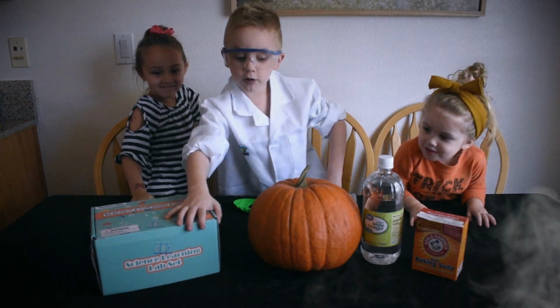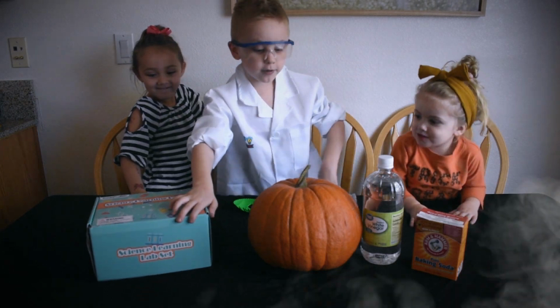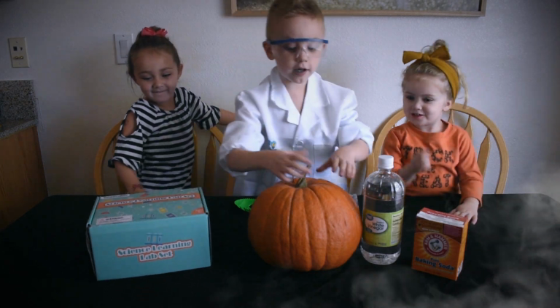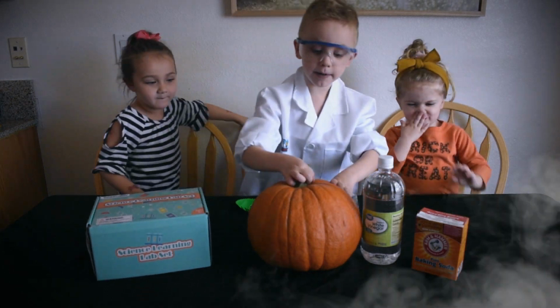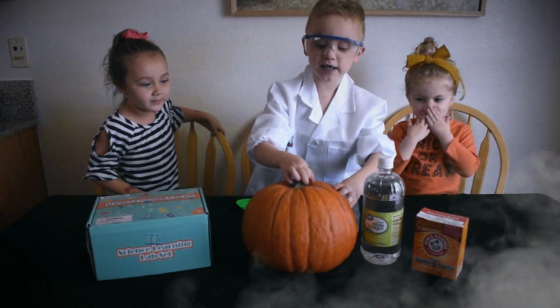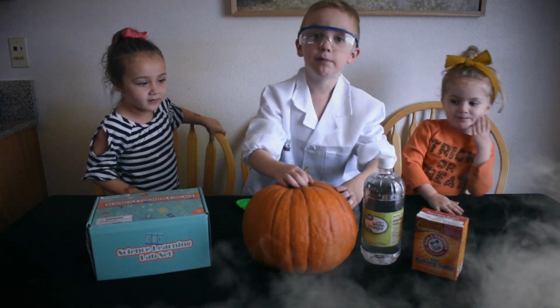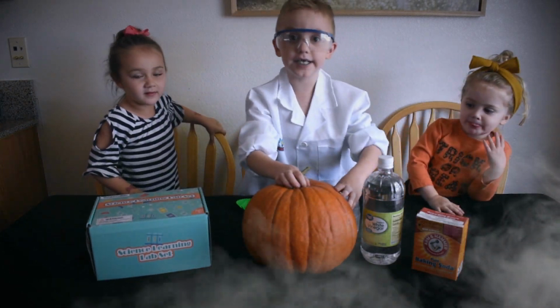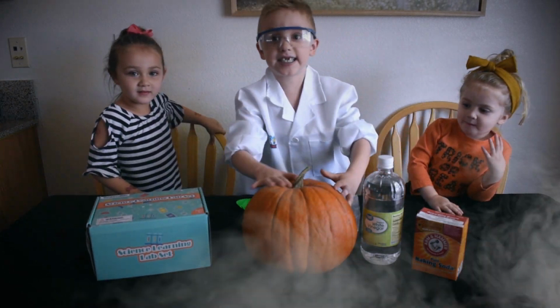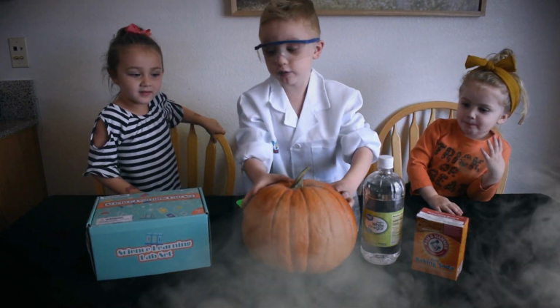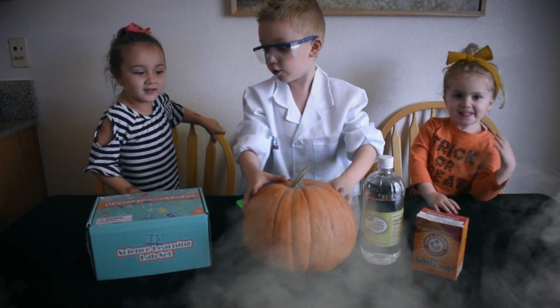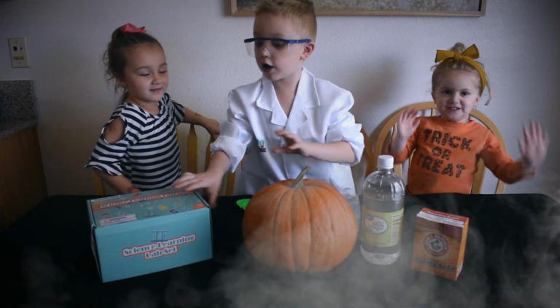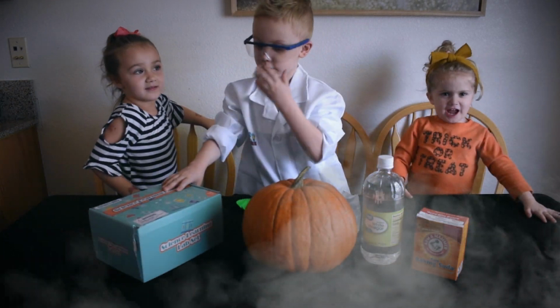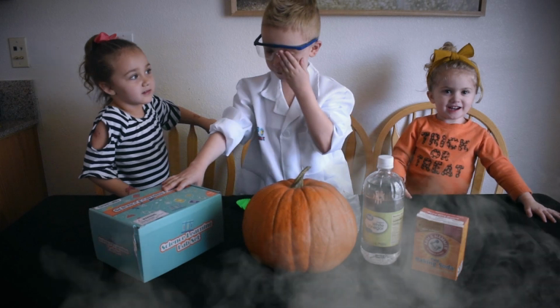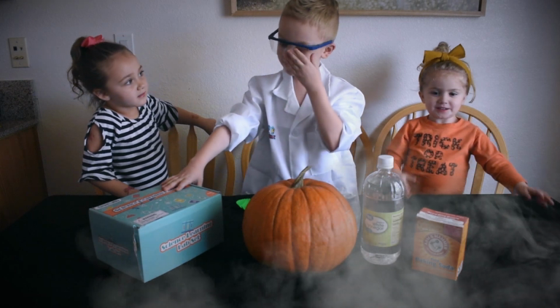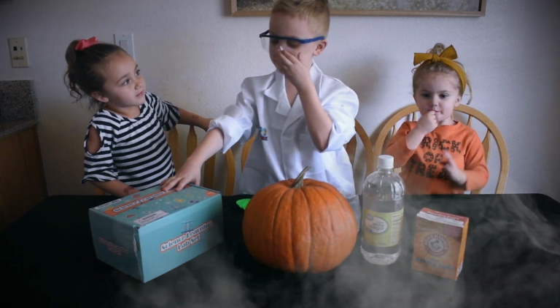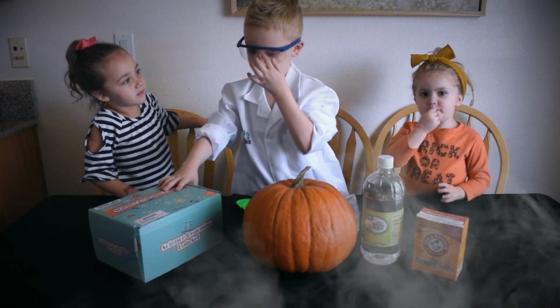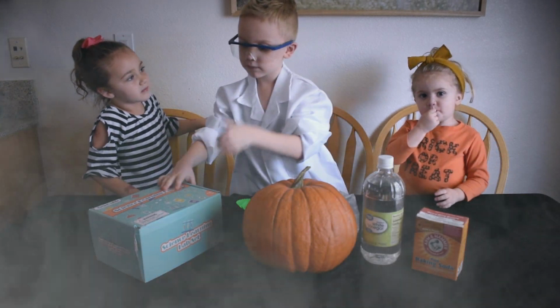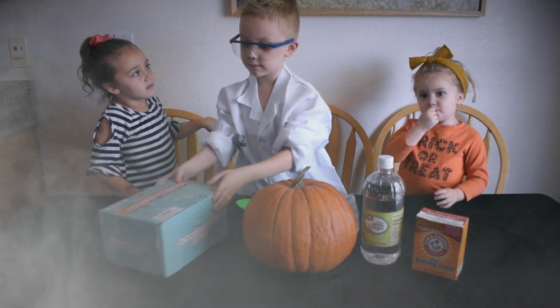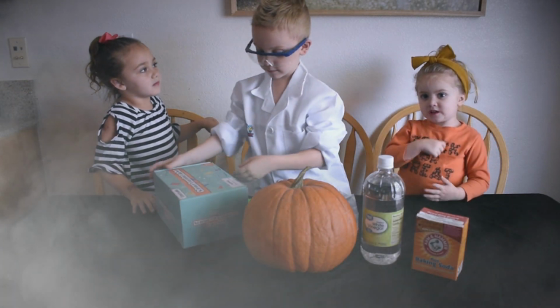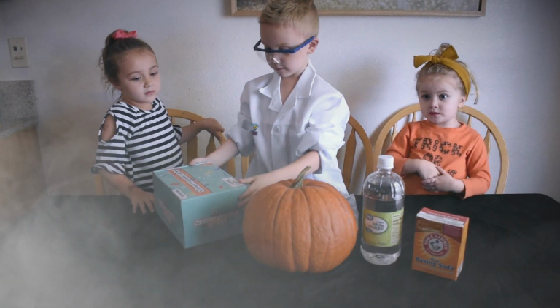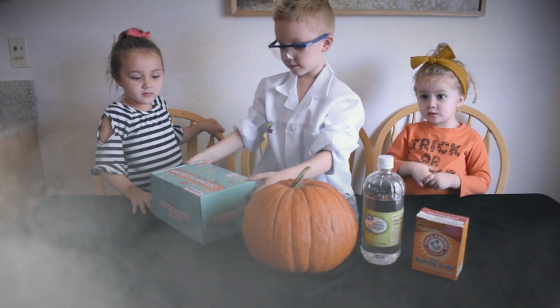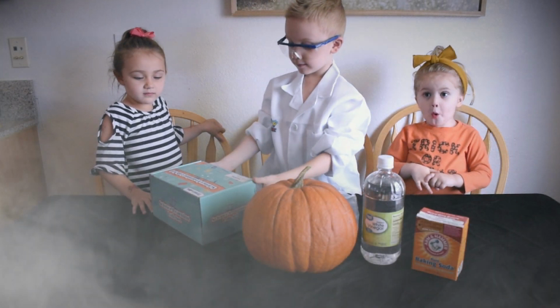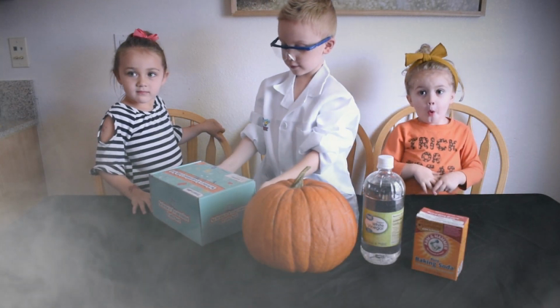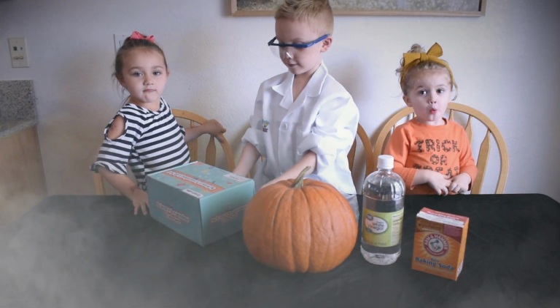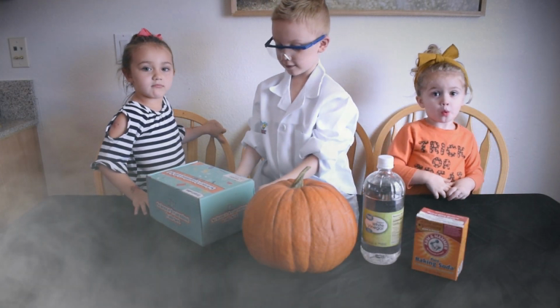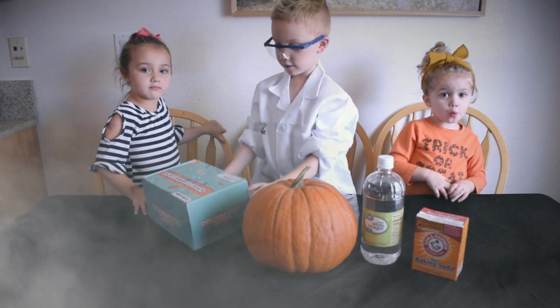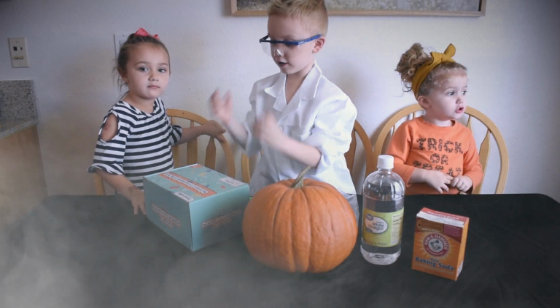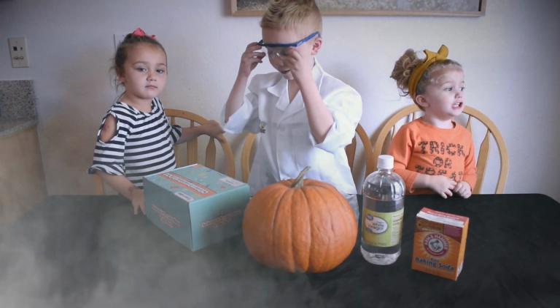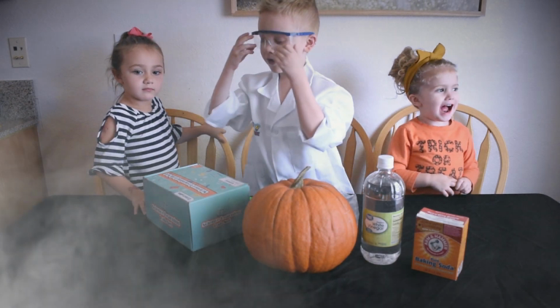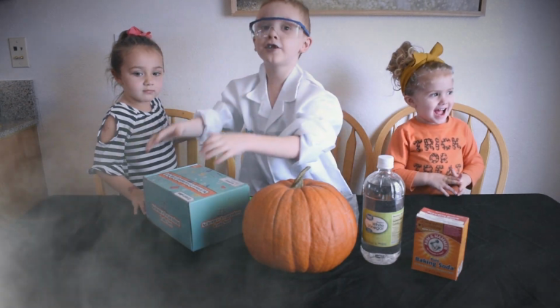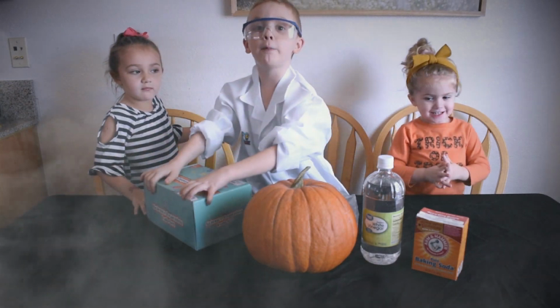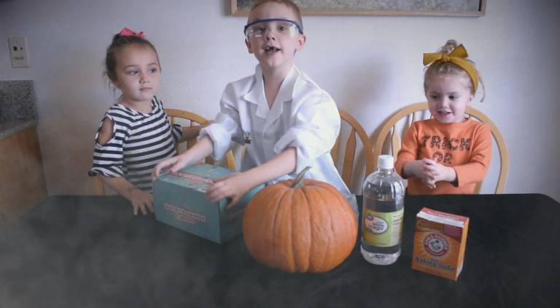We're going to make it explode. We are going to try an experiment that we saw using this science learning lab set we got. Yeah! Let's open it!